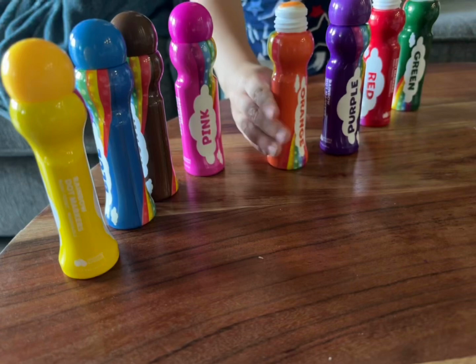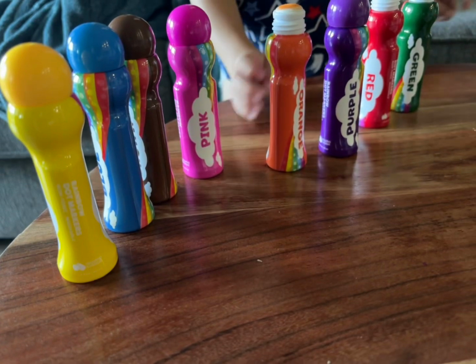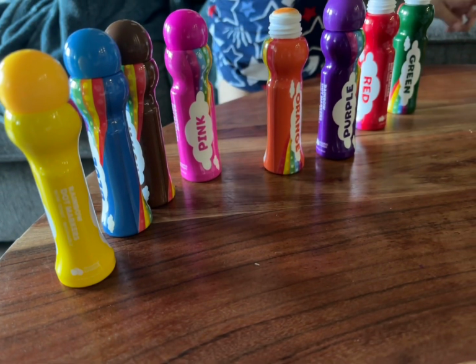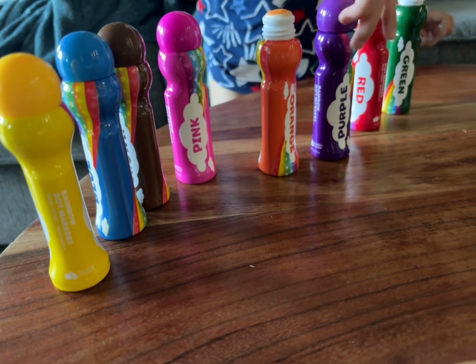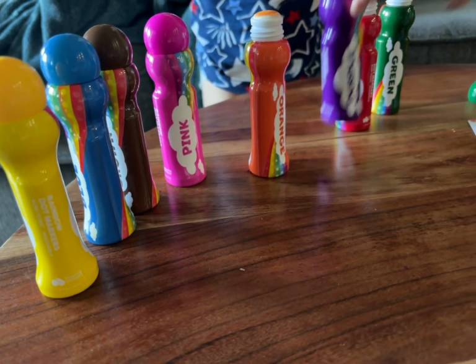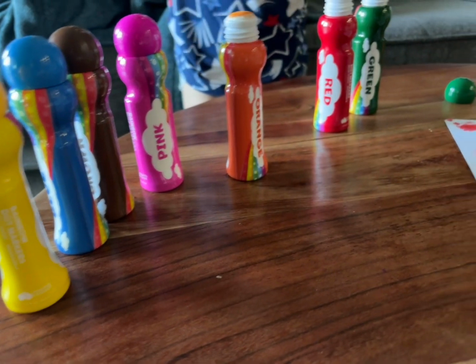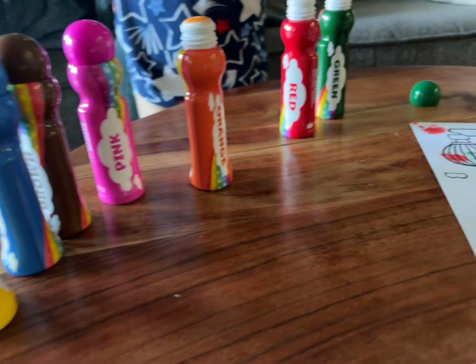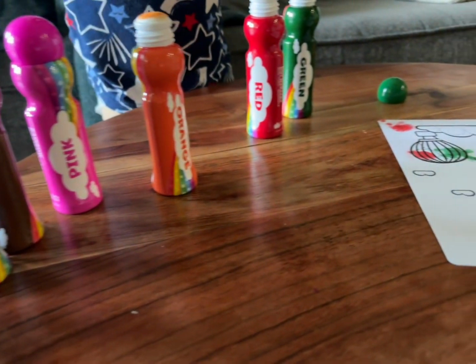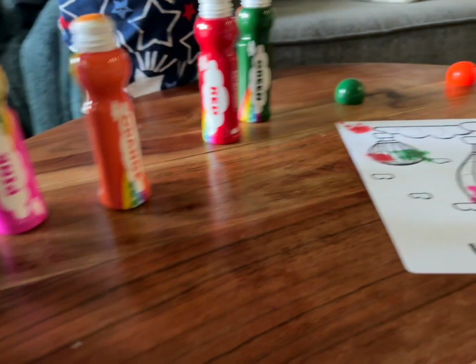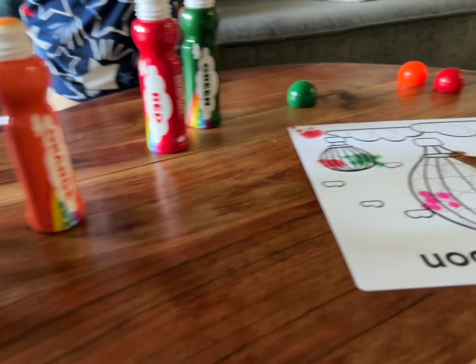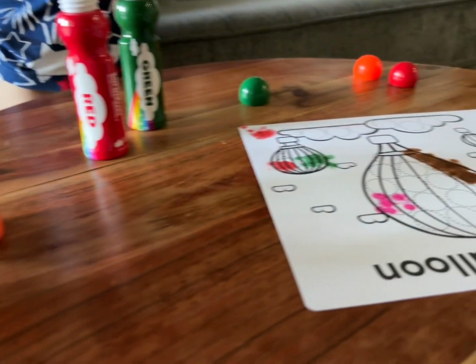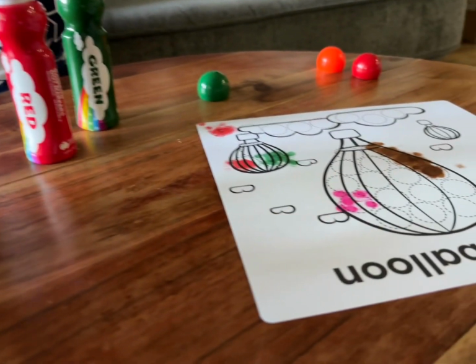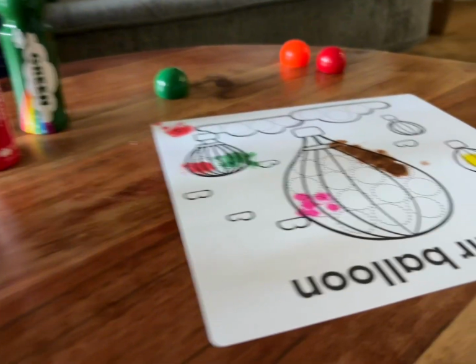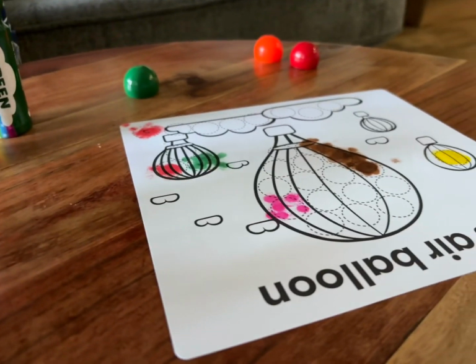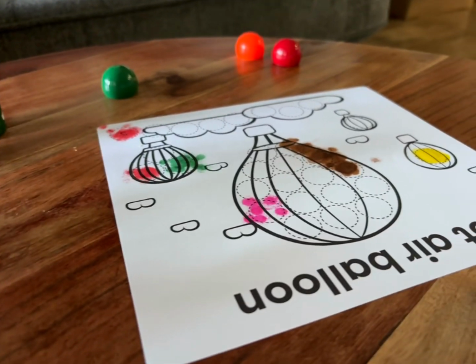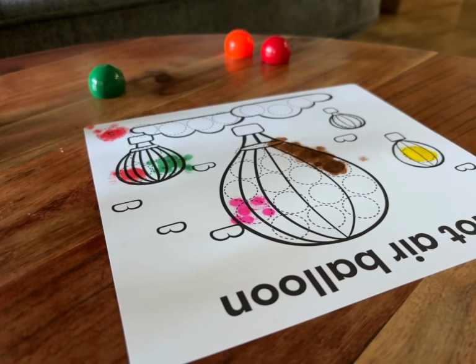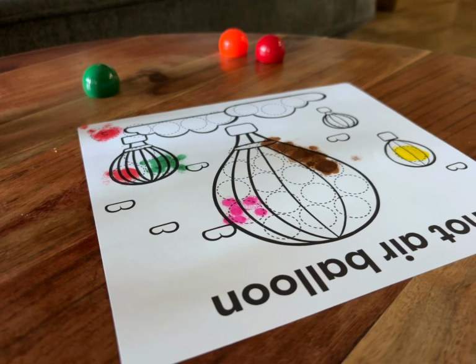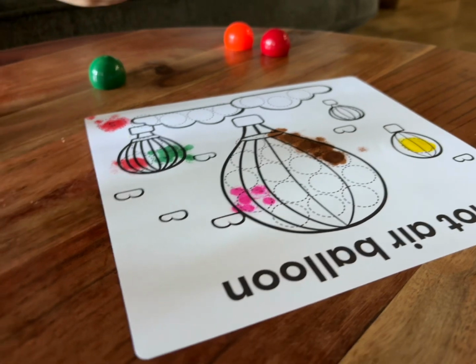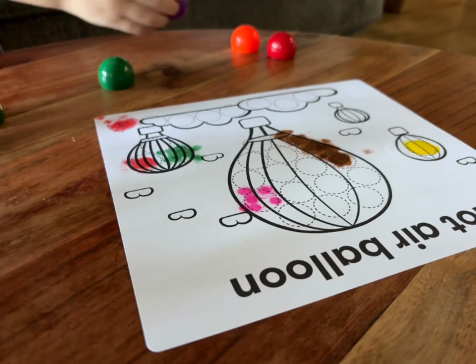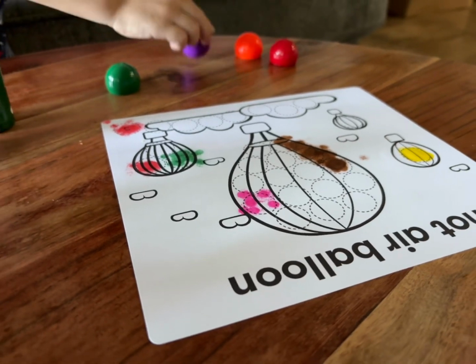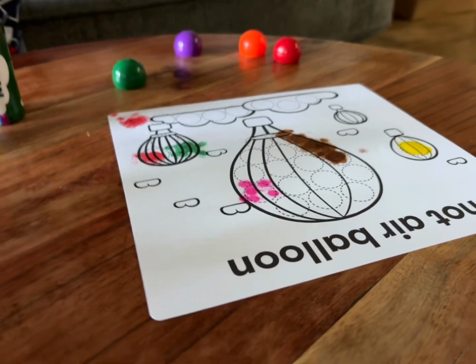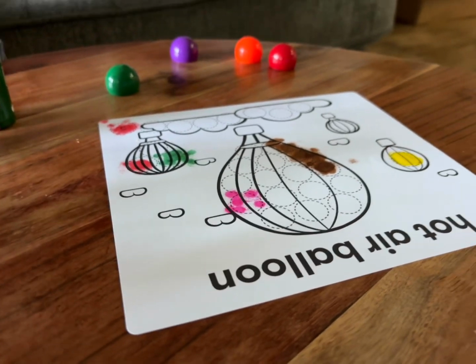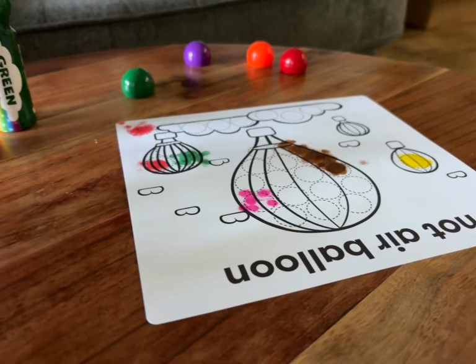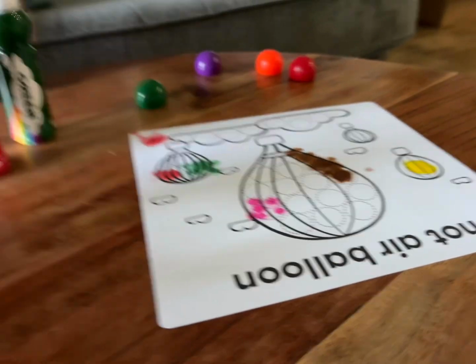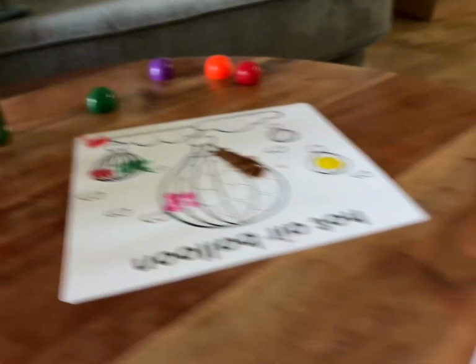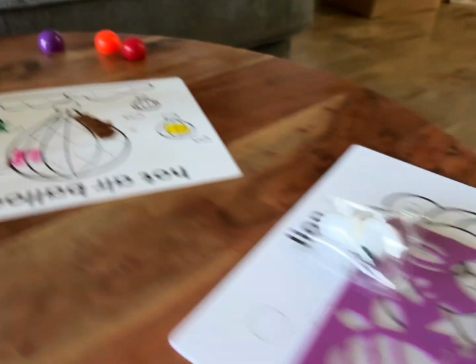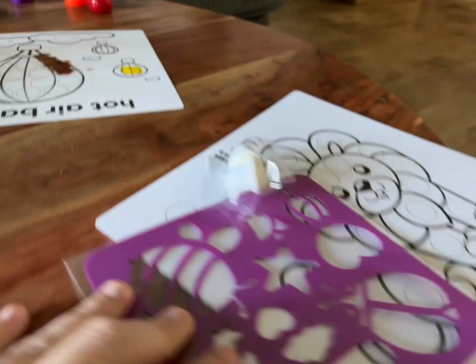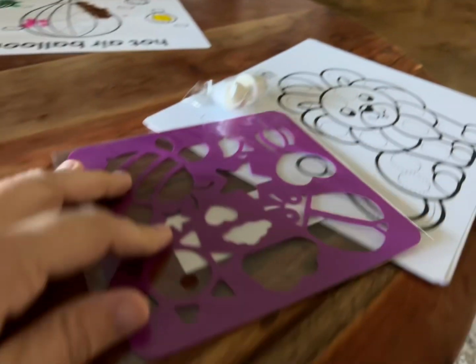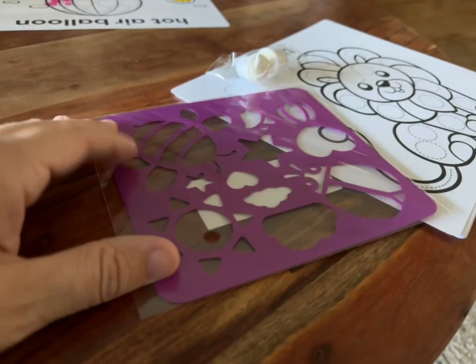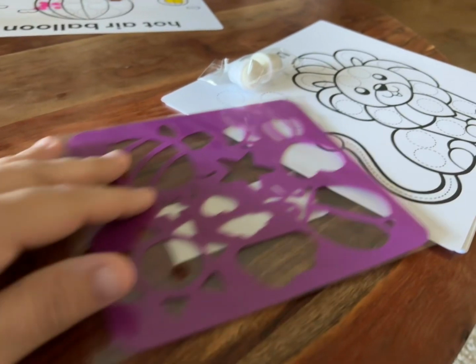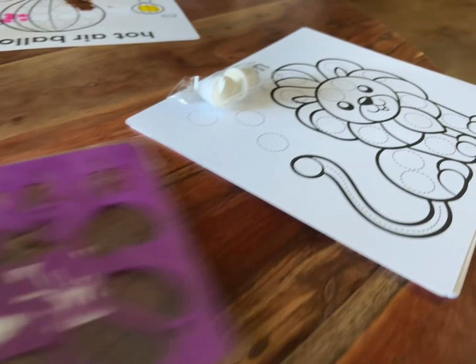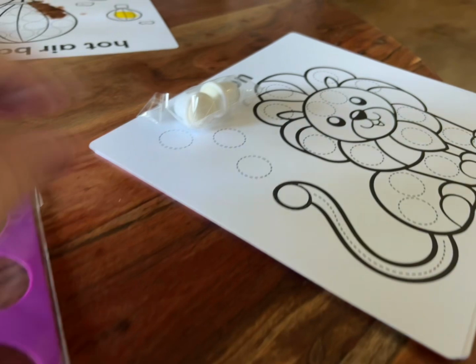These are the rainbow dot markers that I got for my son. He's really into drawing and arts and crafts right now, so this was a good kind of mess-free way for him to get some creativity out.